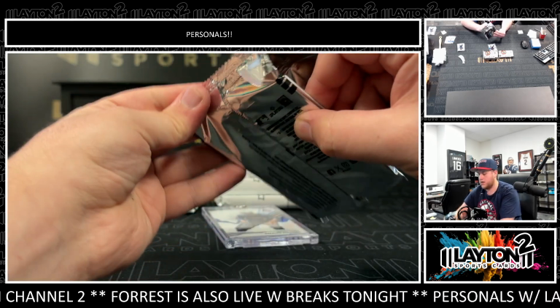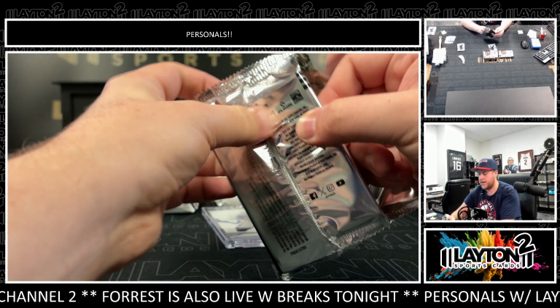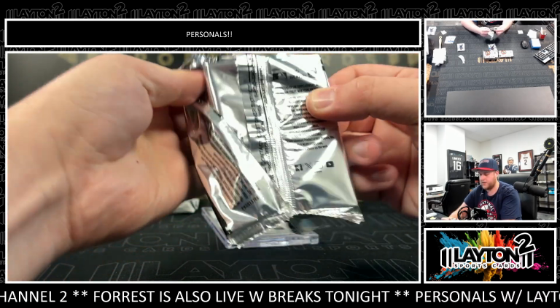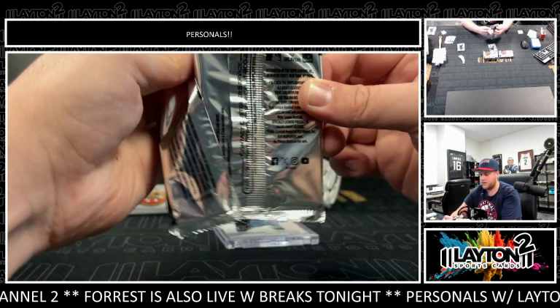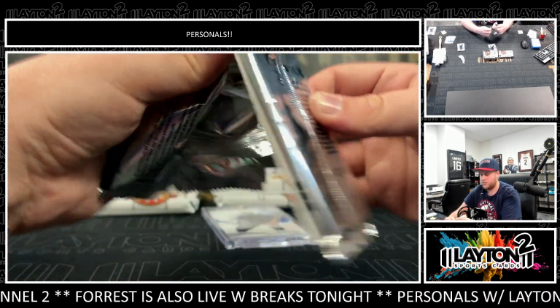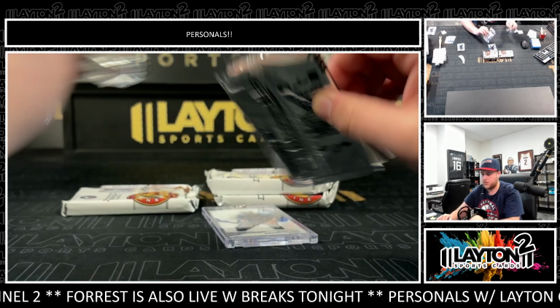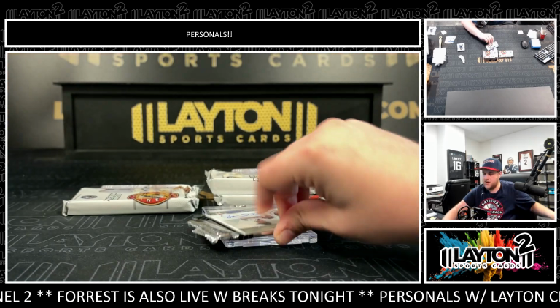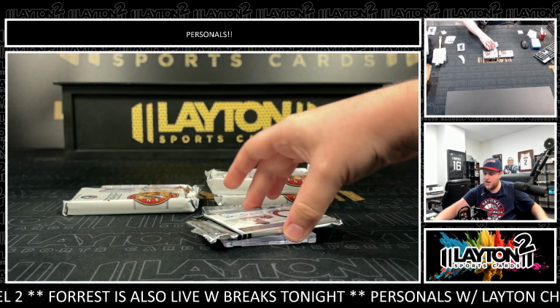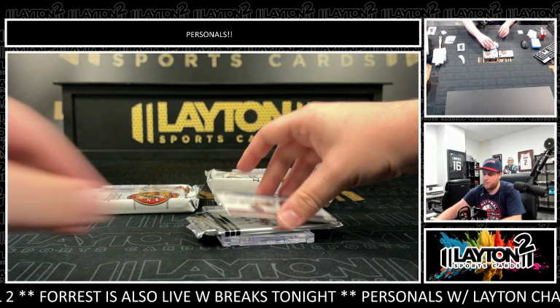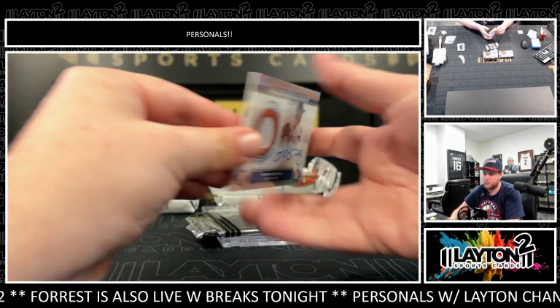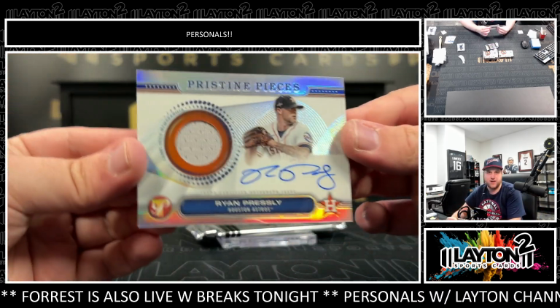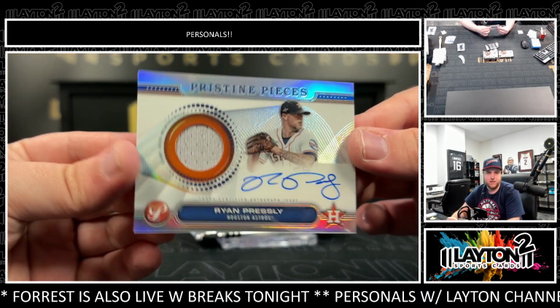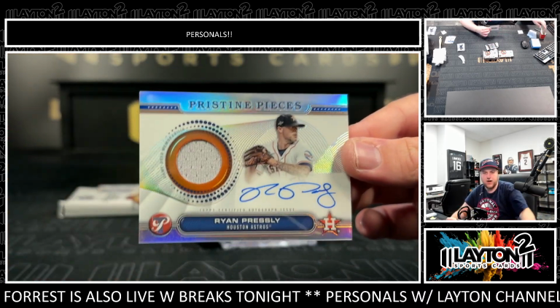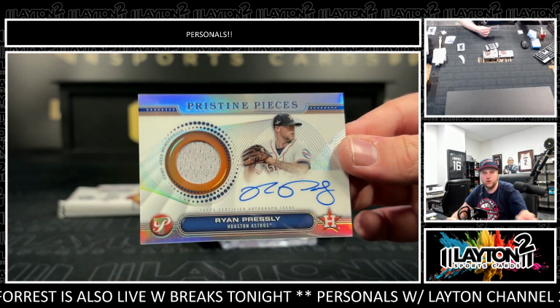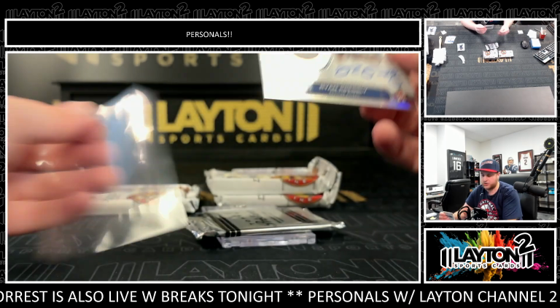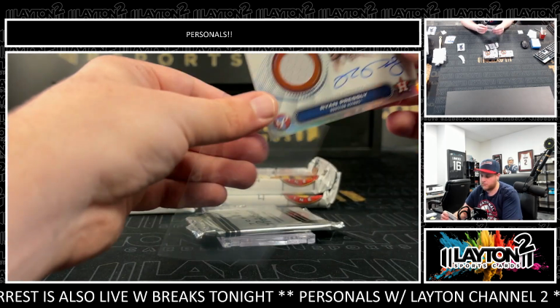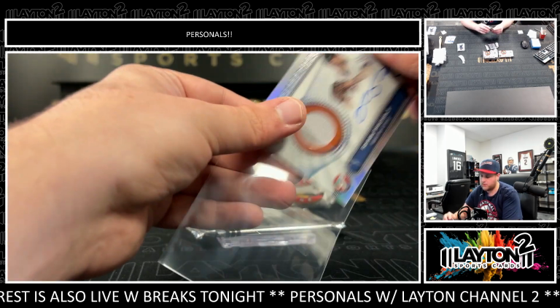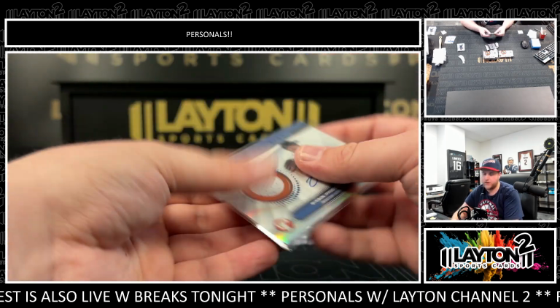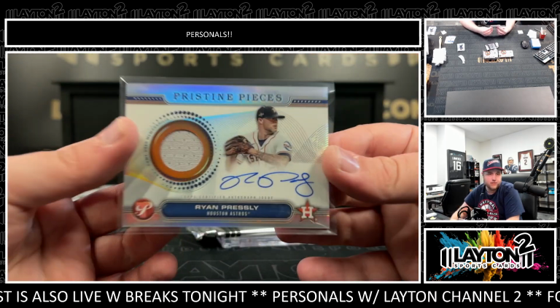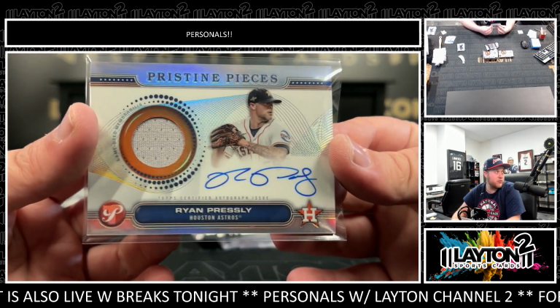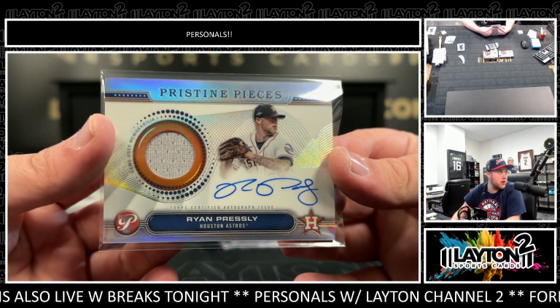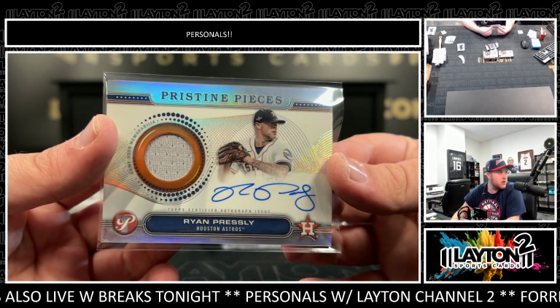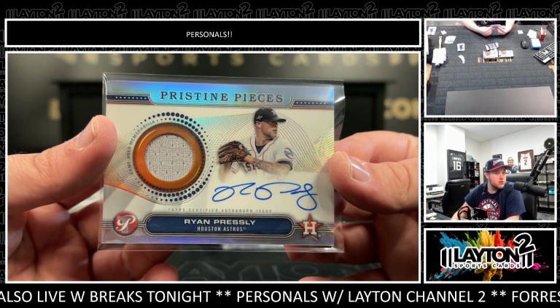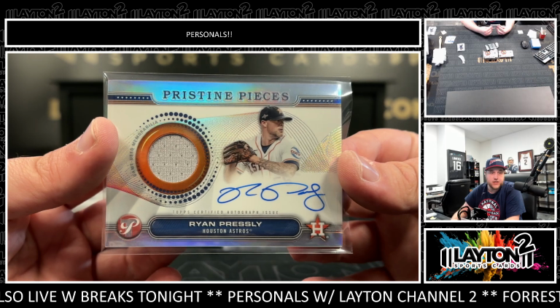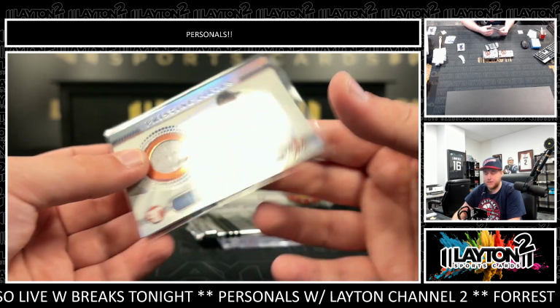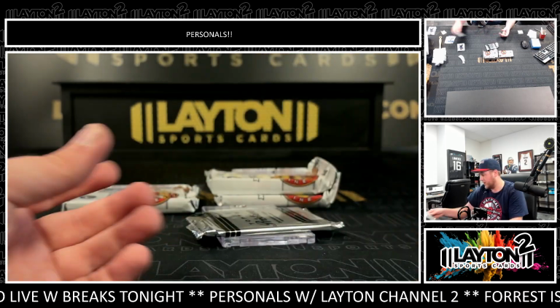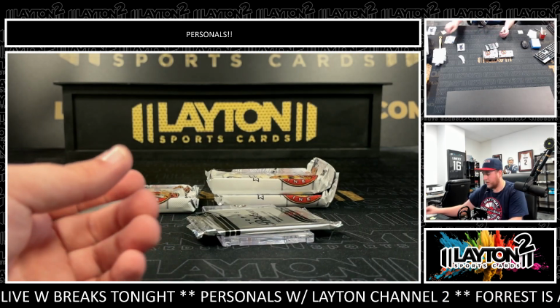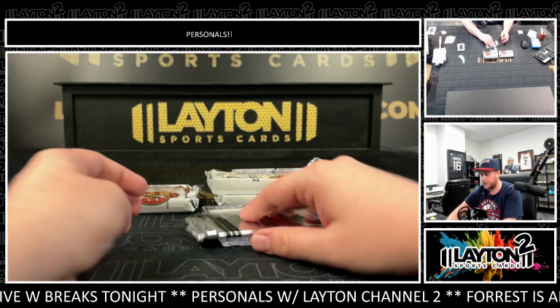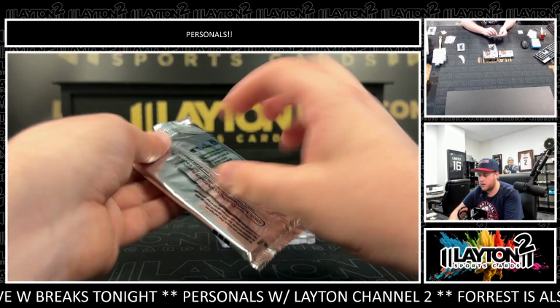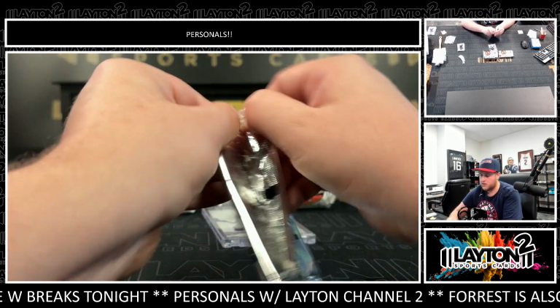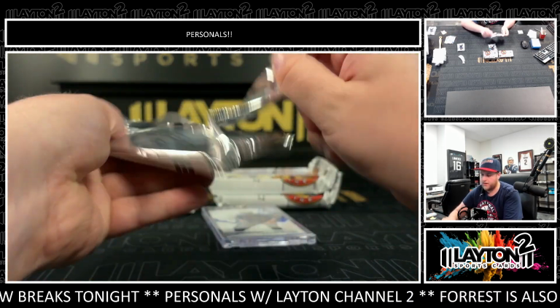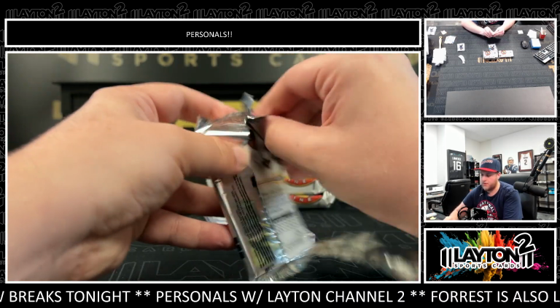Next pack — going to be a Ryan Presley for the Astros on the Relic Auto. Very good reliever. Great sweeping curve, one of the best sweeping curves in the game for sure. Congrats on that one there.